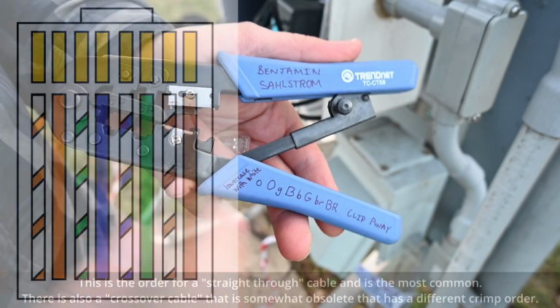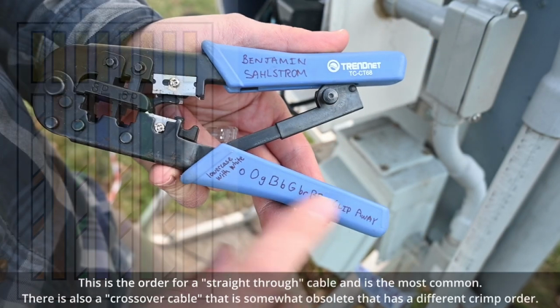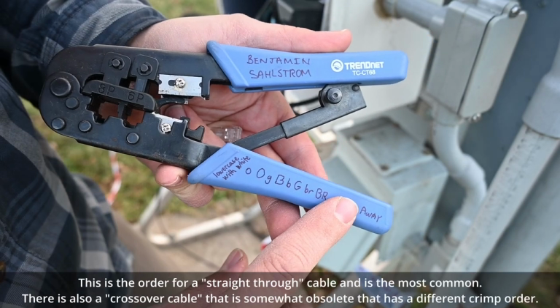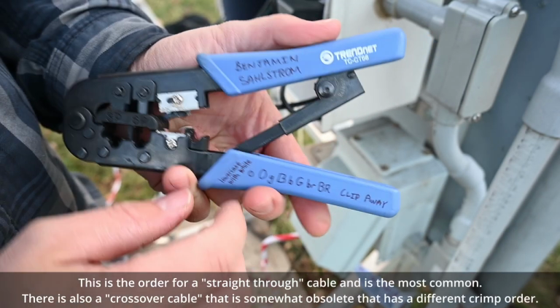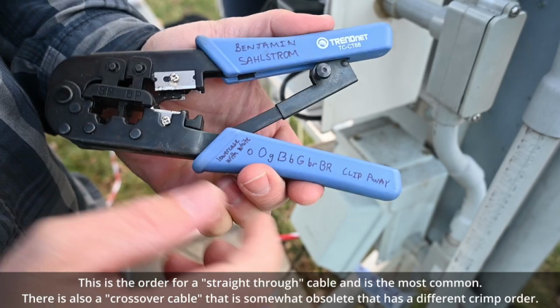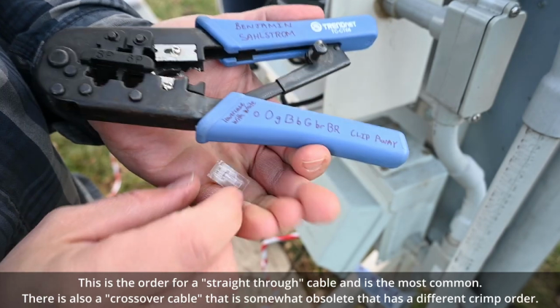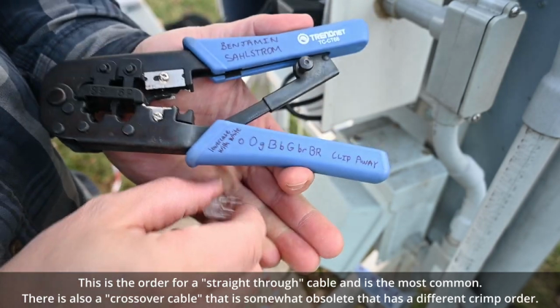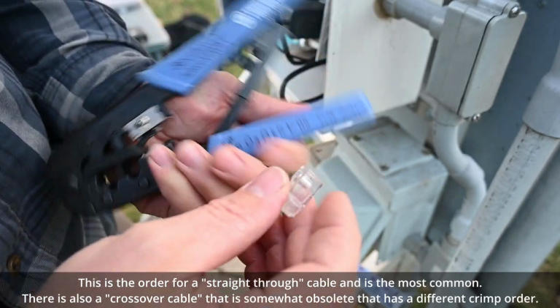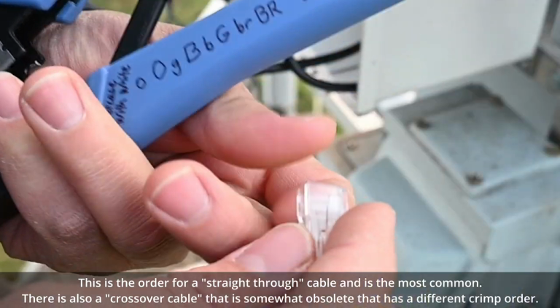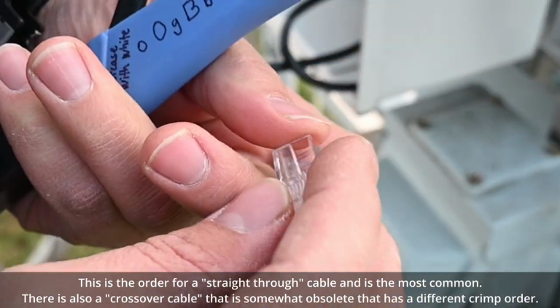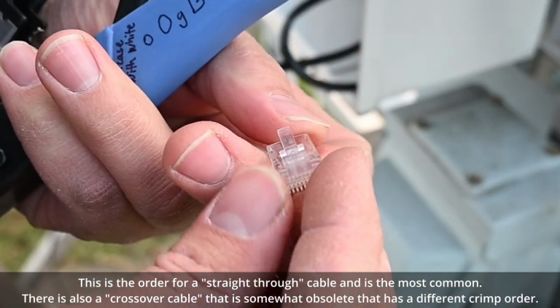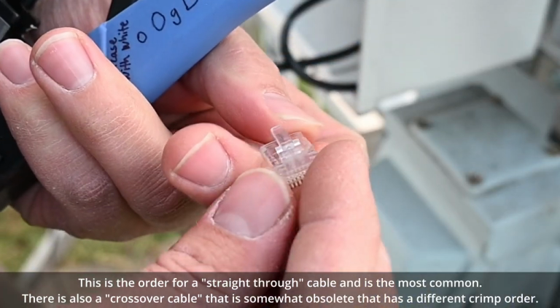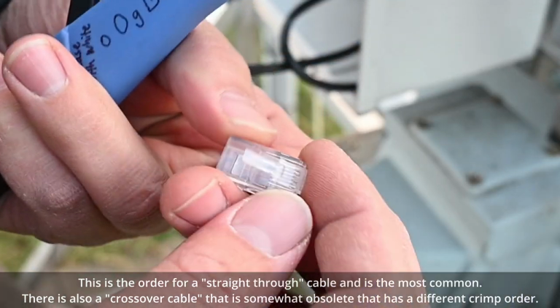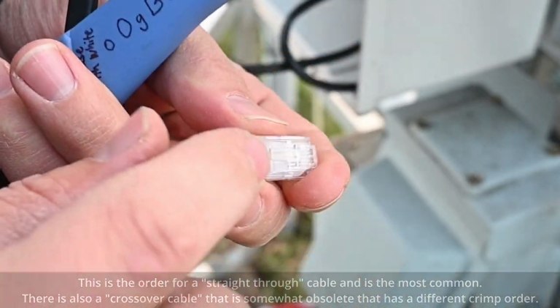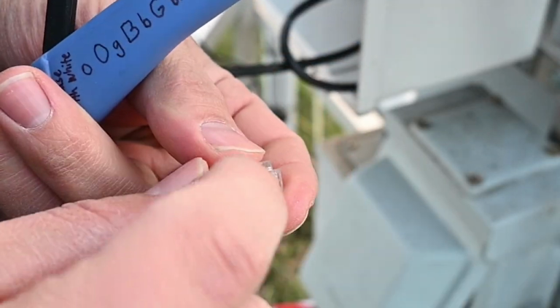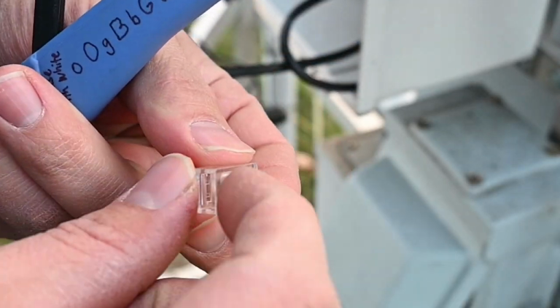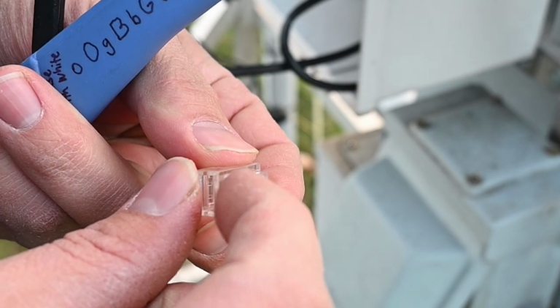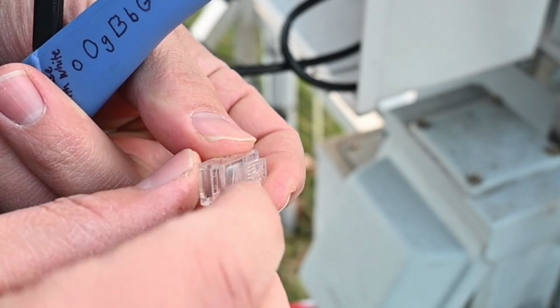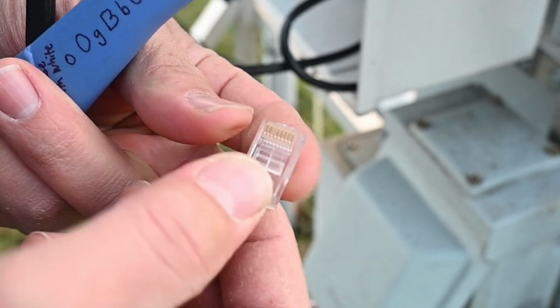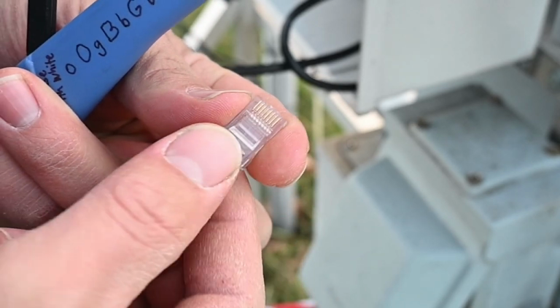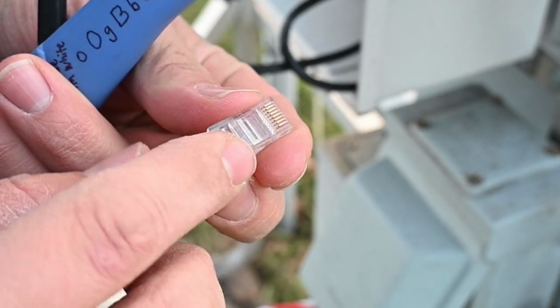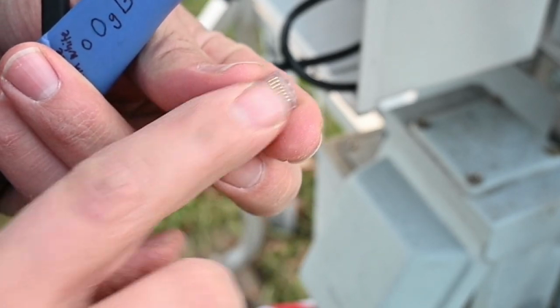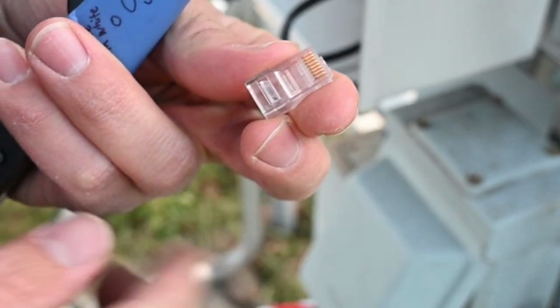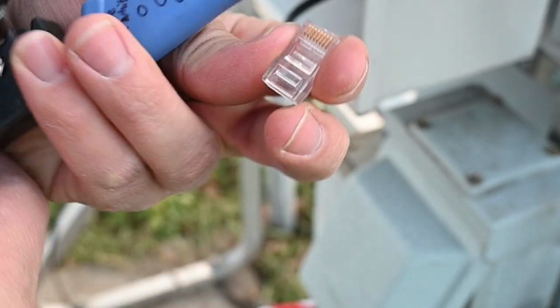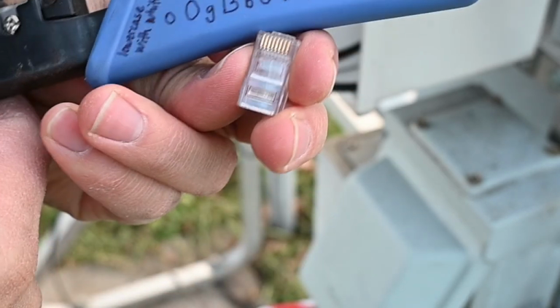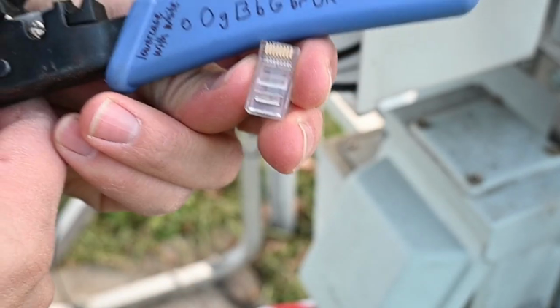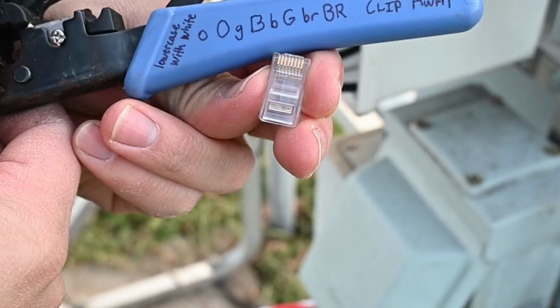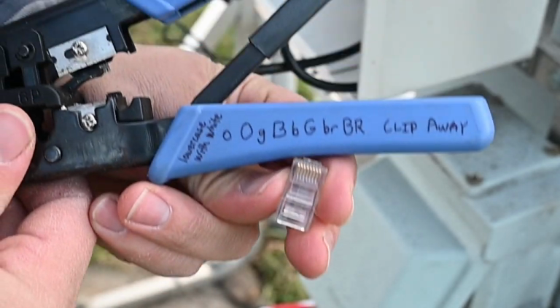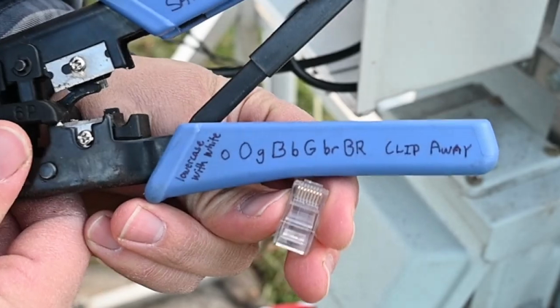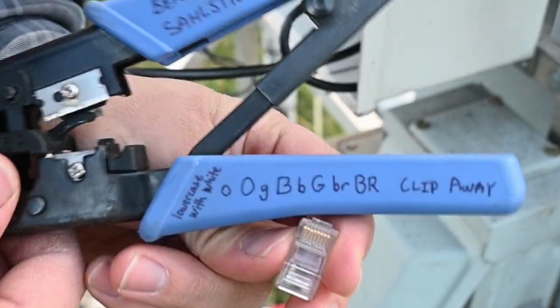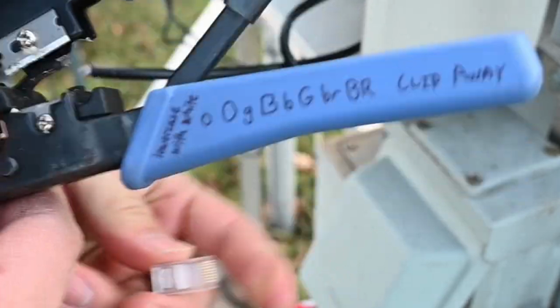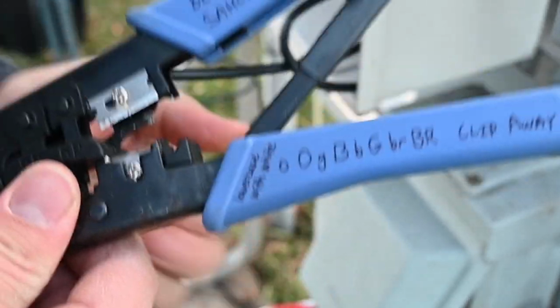That's the order we're going to use, and that's assuming the clip is facing away from us. You can see right here — this clip has a little tab you push. You face that away from you with it pointed up, and that's going to be the correct order for the colors we want to crimp.